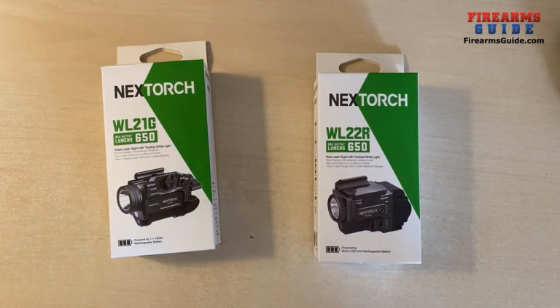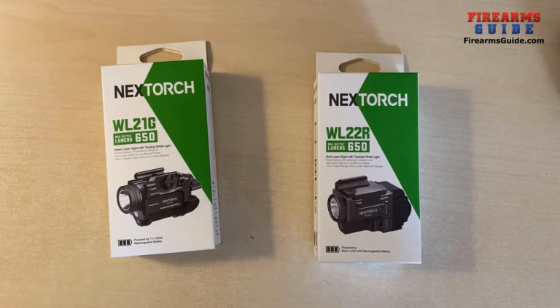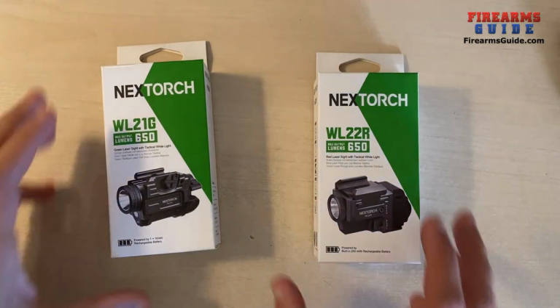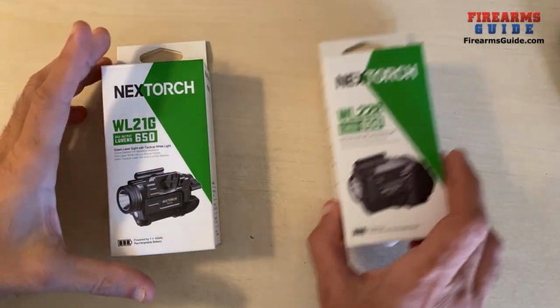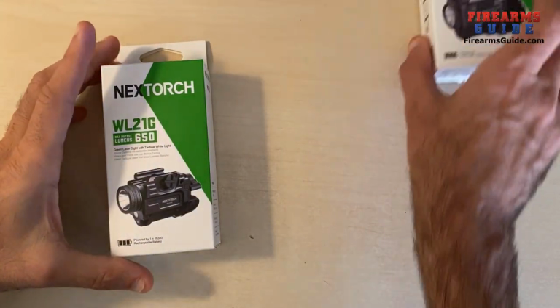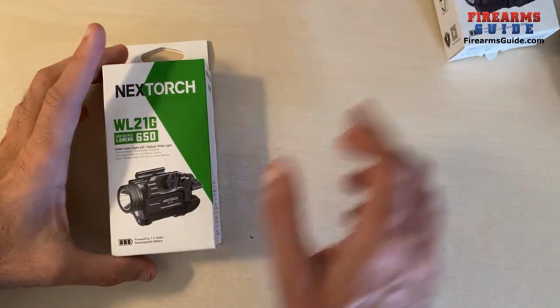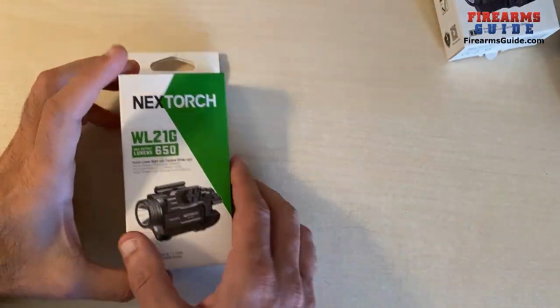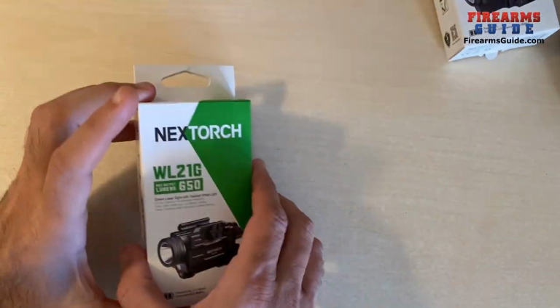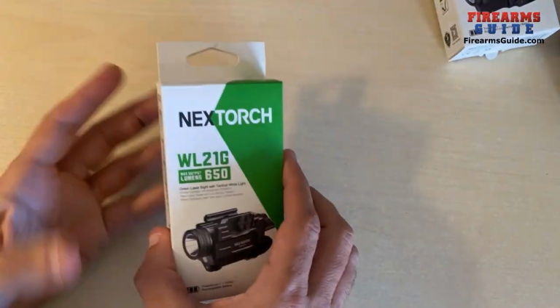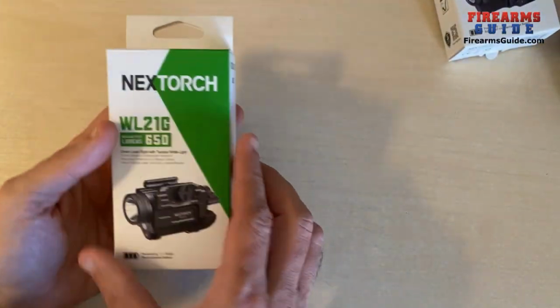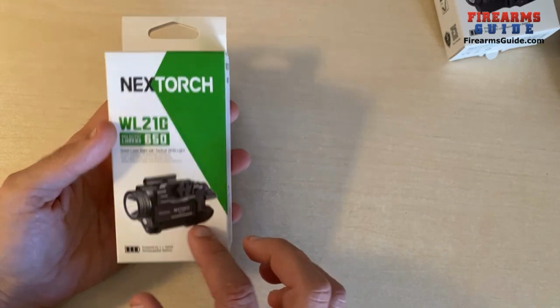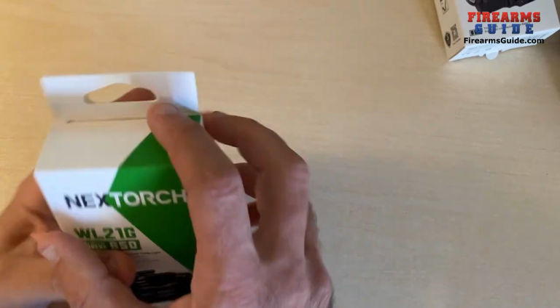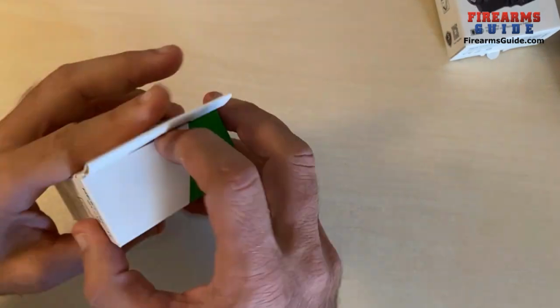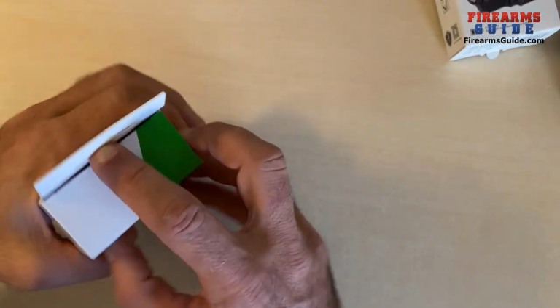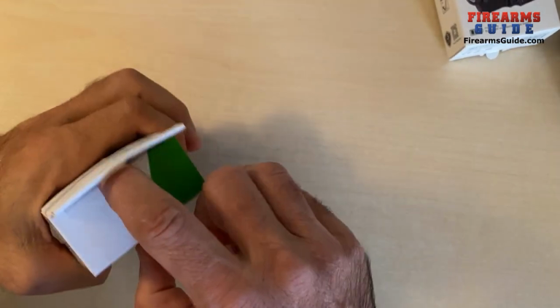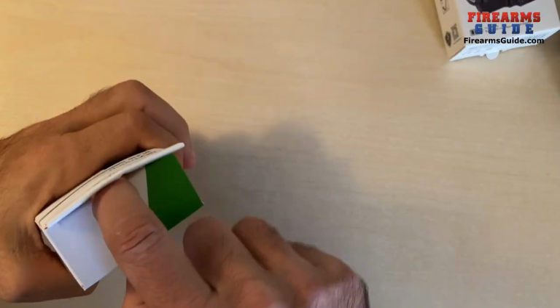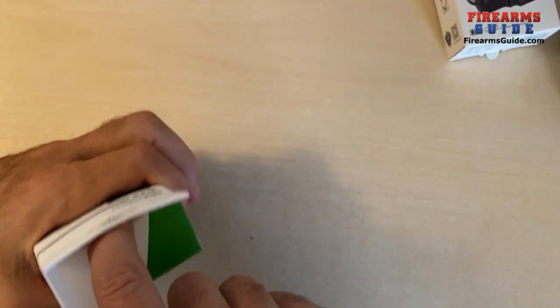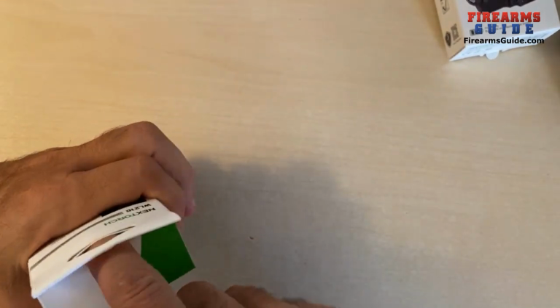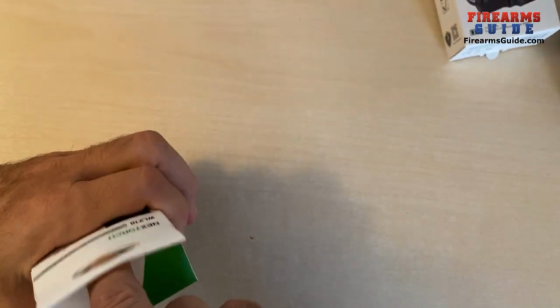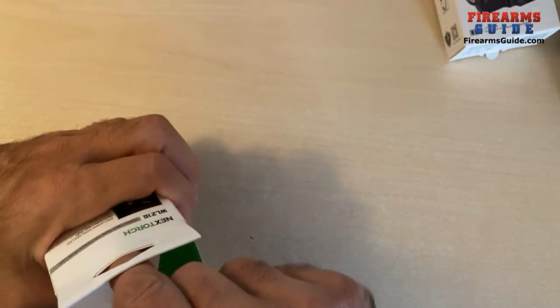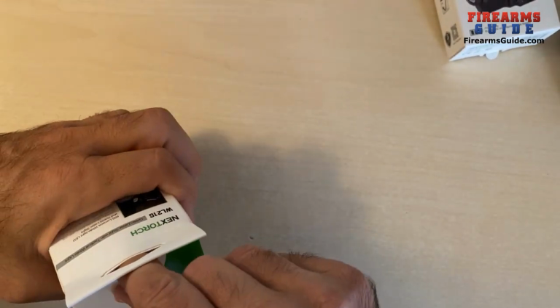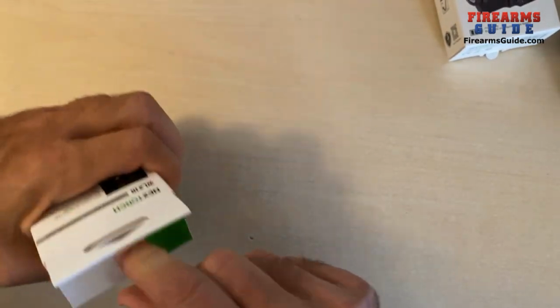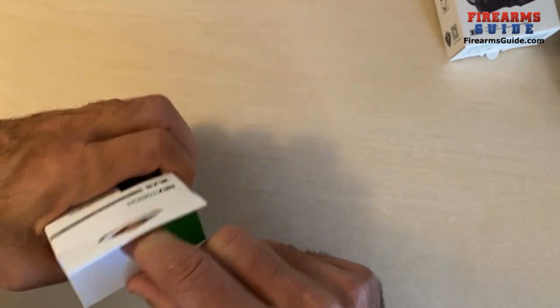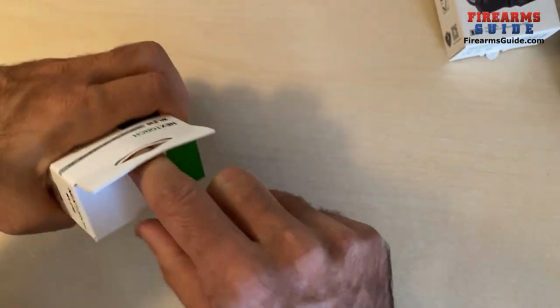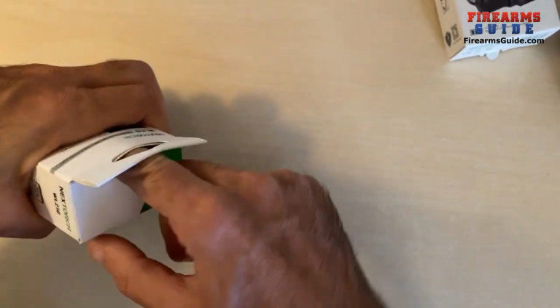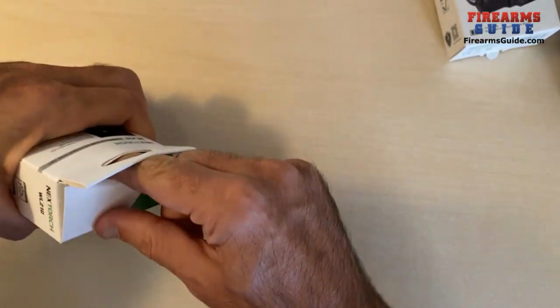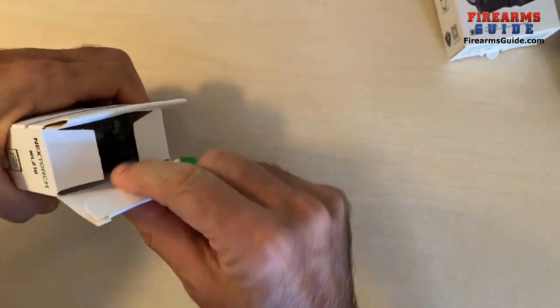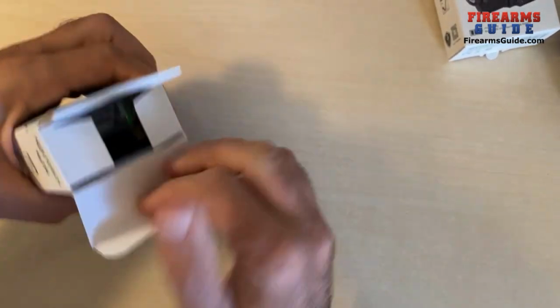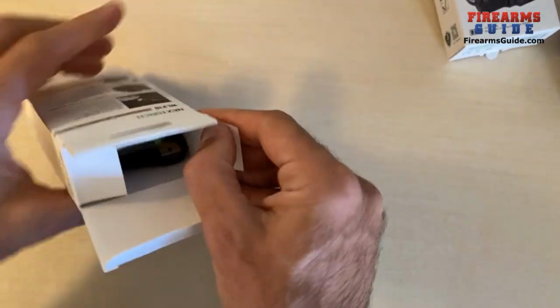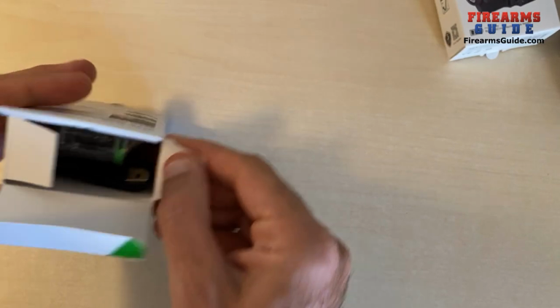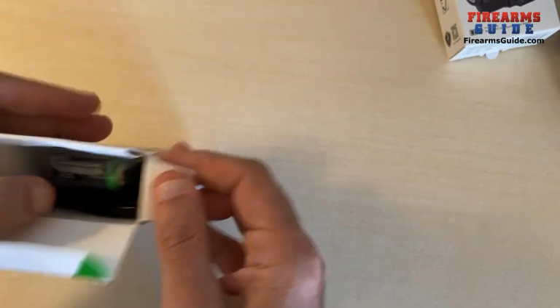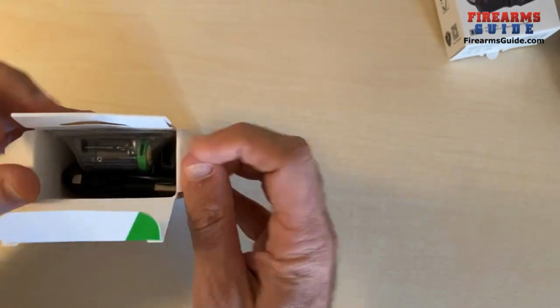First we're going to open the WL21G. Let's unbox it and let me show you what's inside.